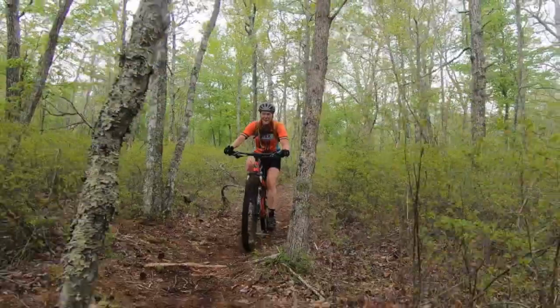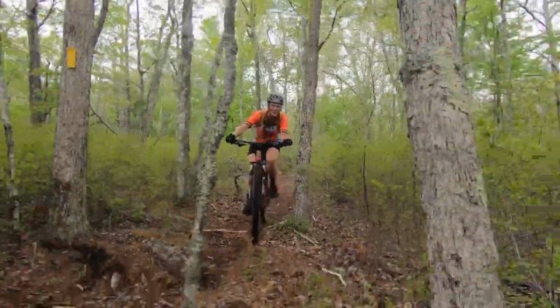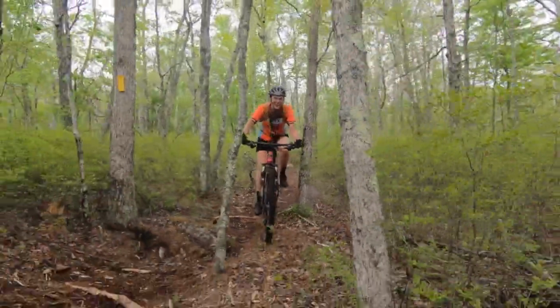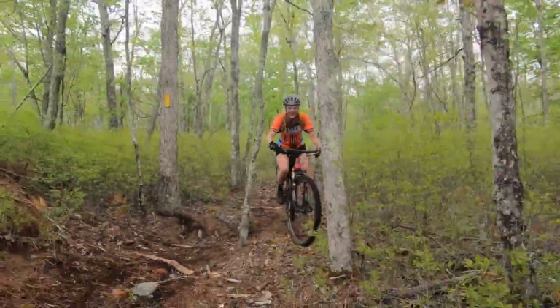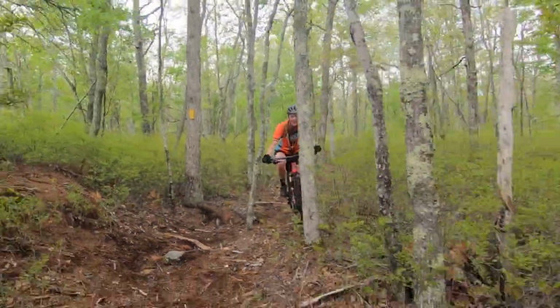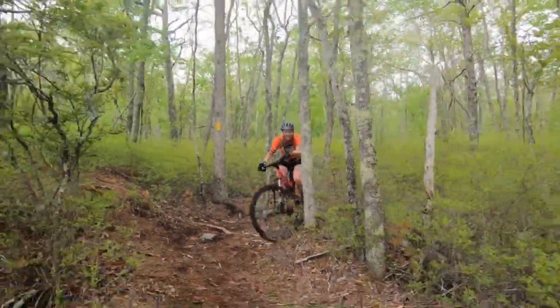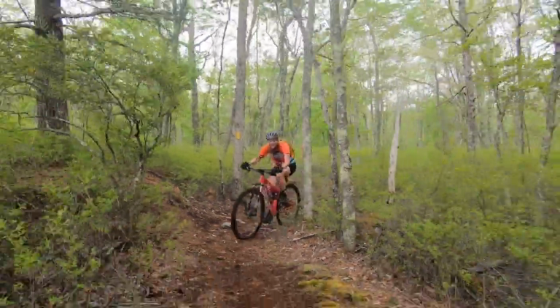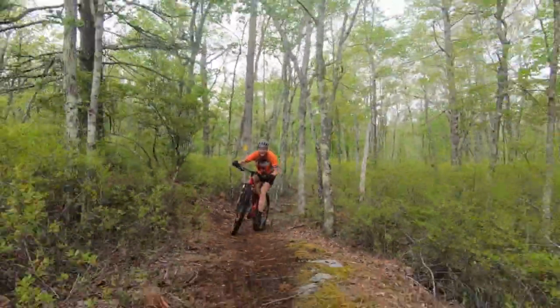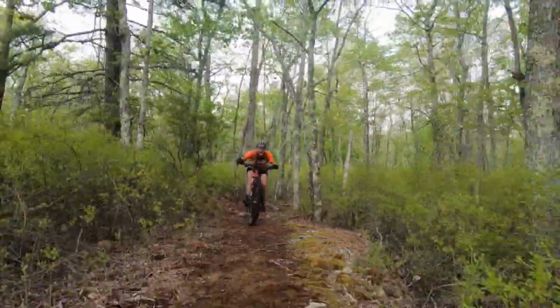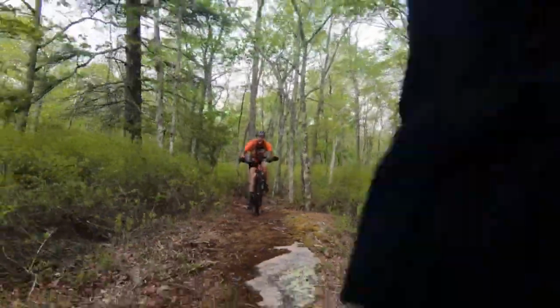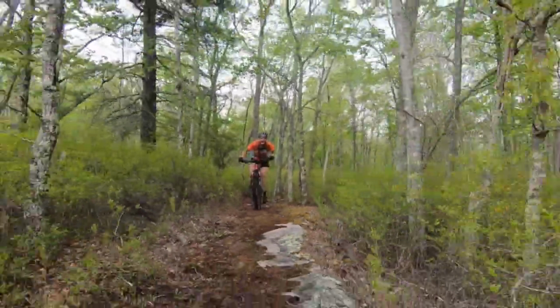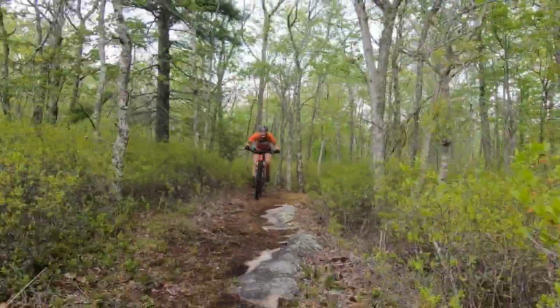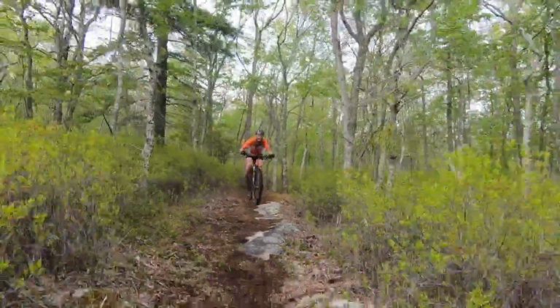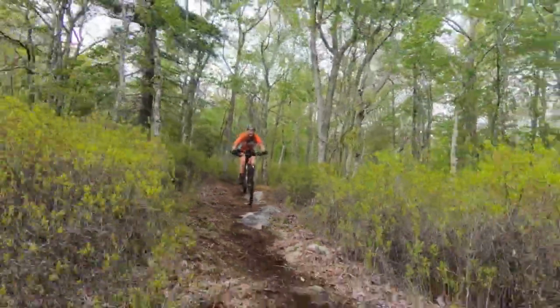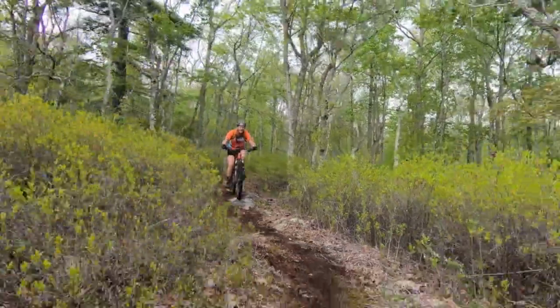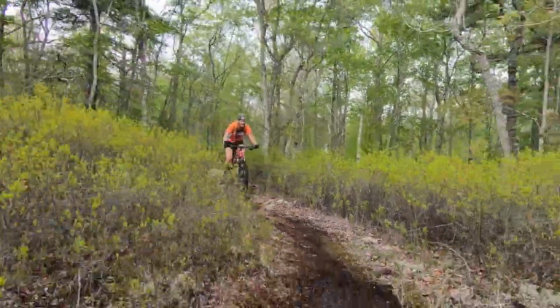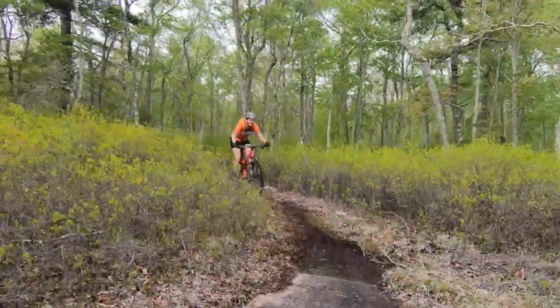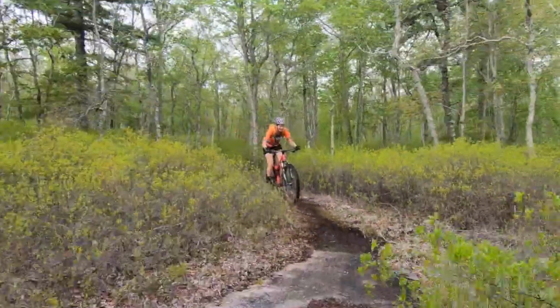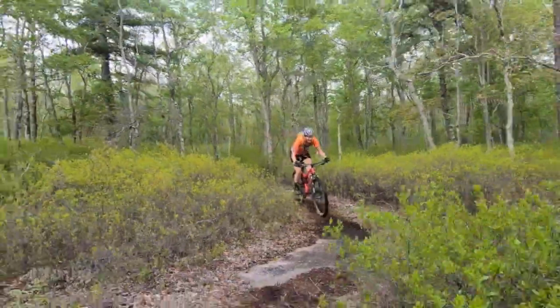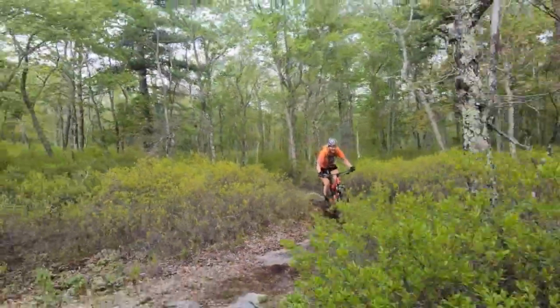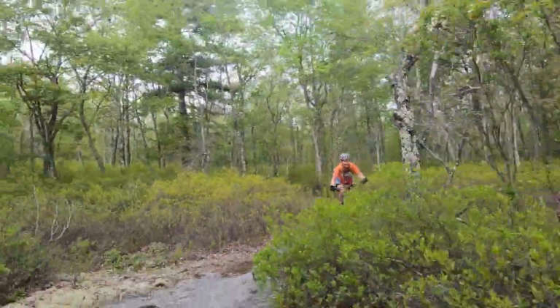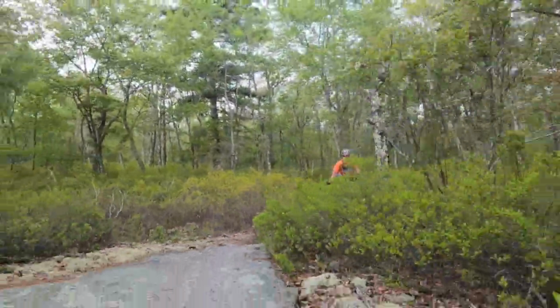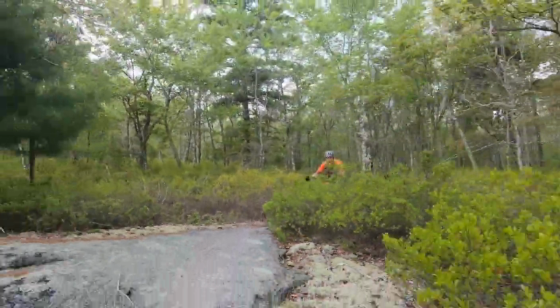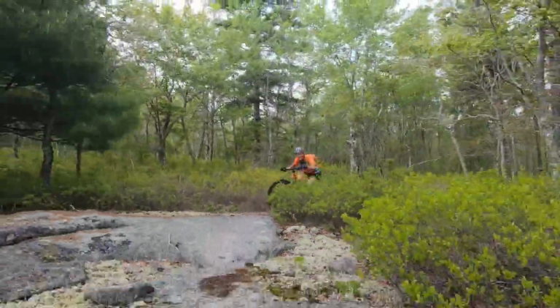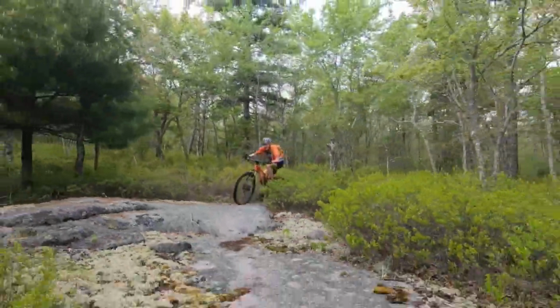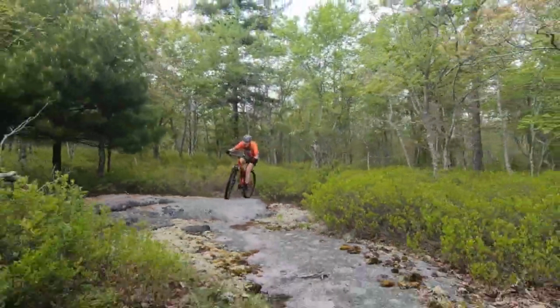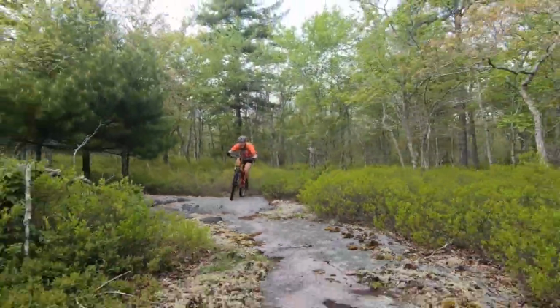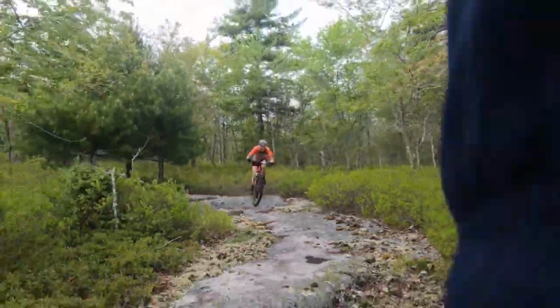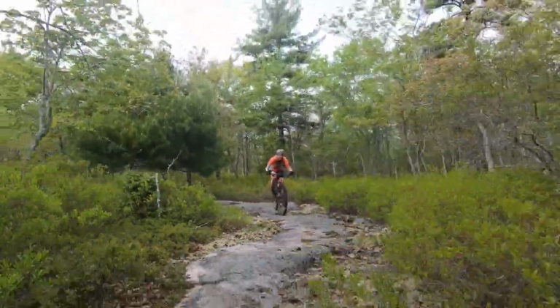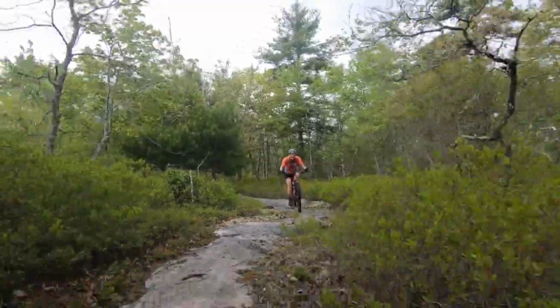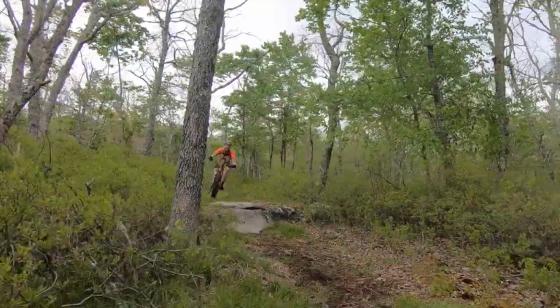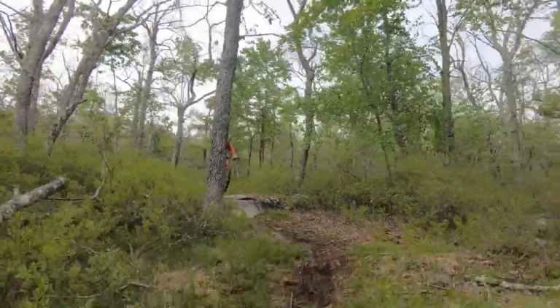I did come out and try to ride that section on a different day, and my bike made it a lot smoother than I did. I went a little bit too far to the right. I kept rubber side down, but anyway.